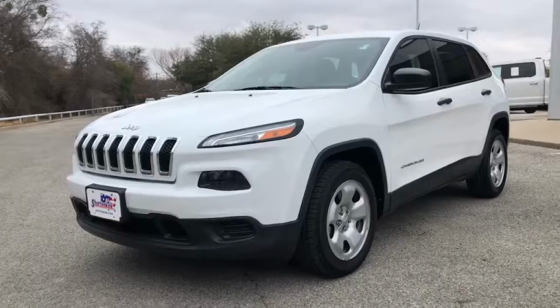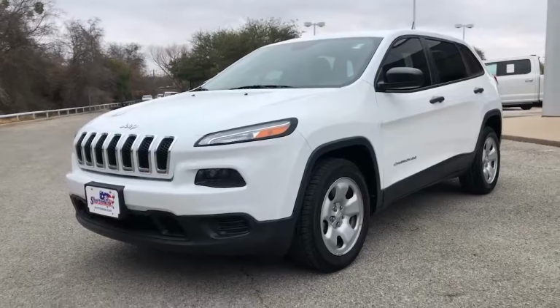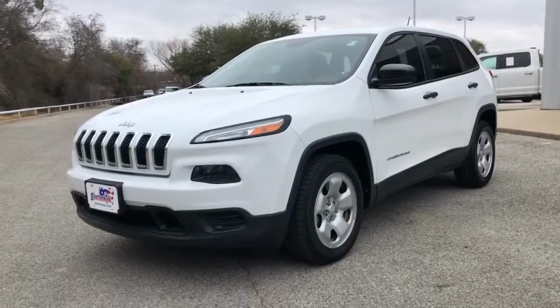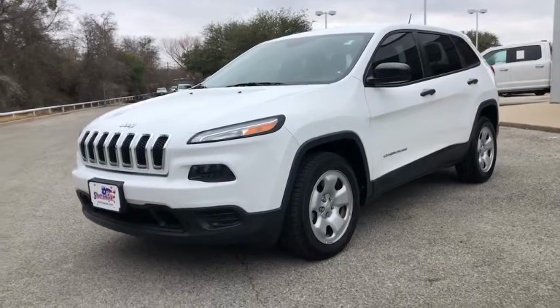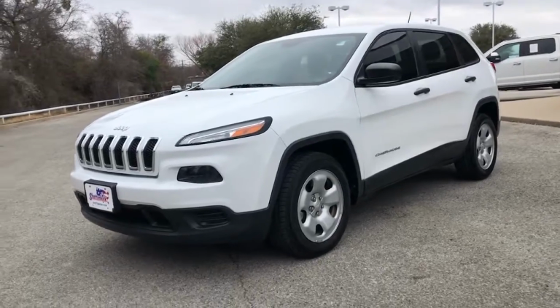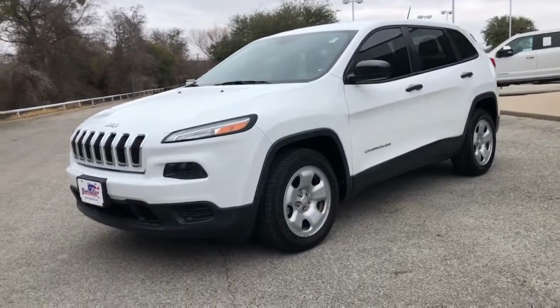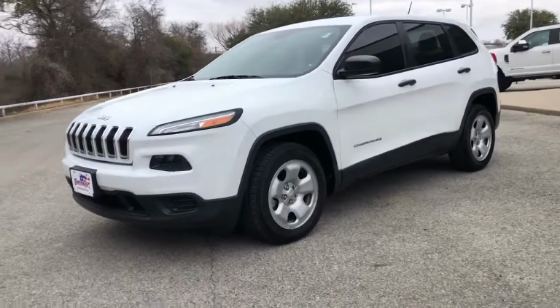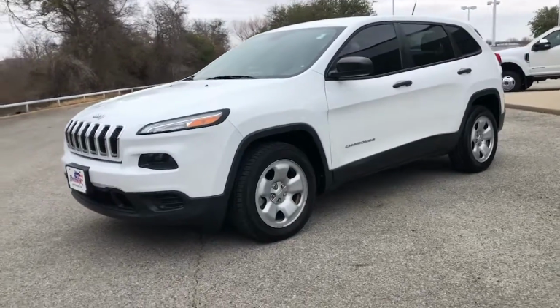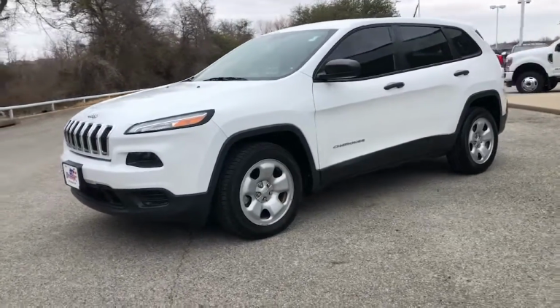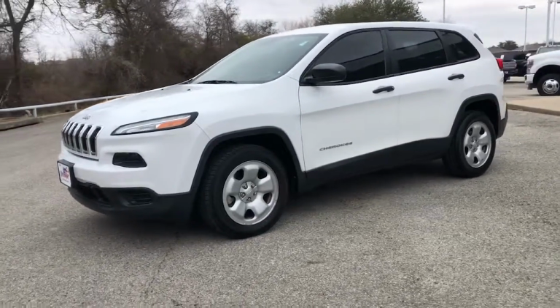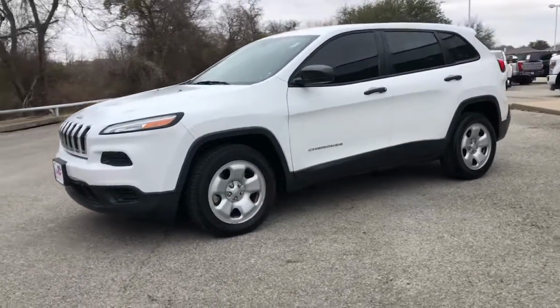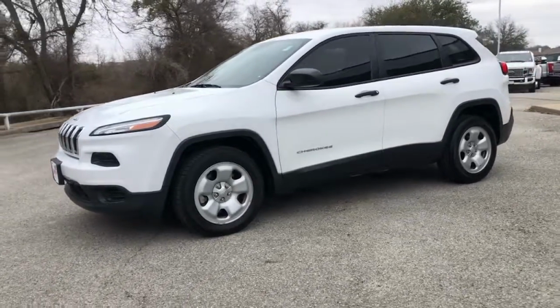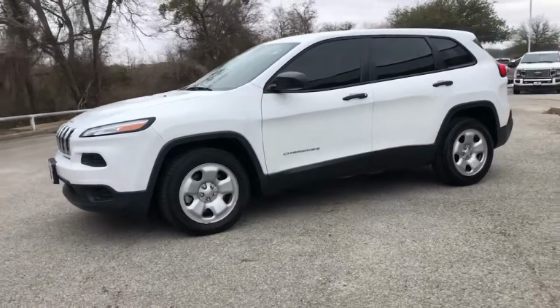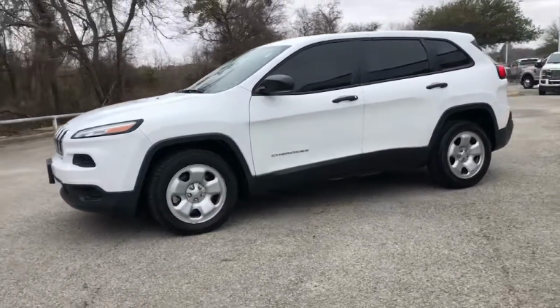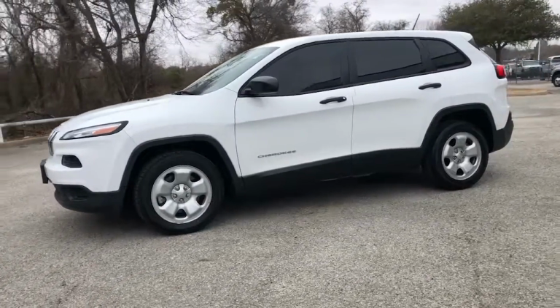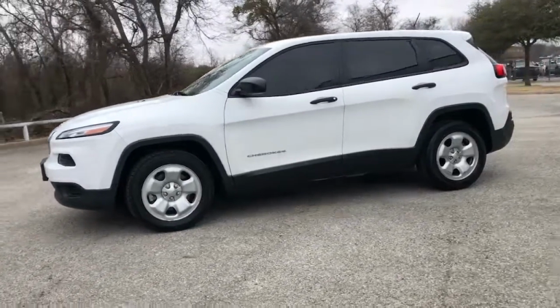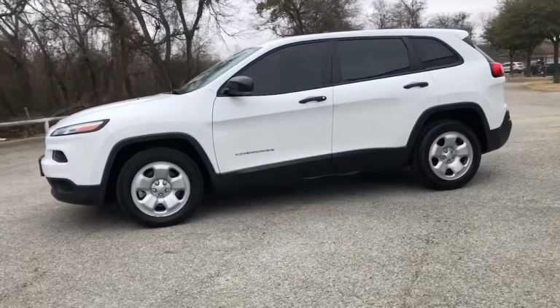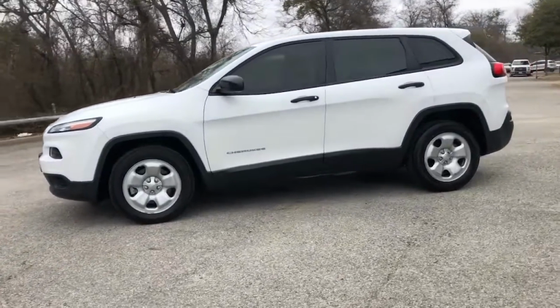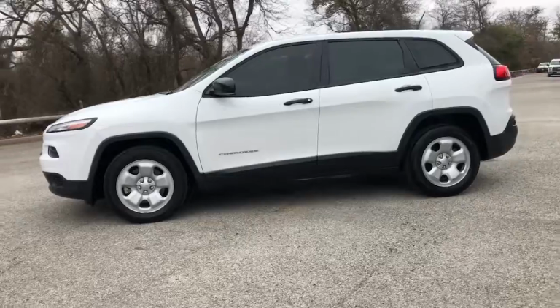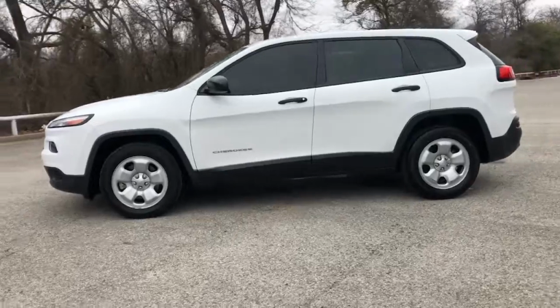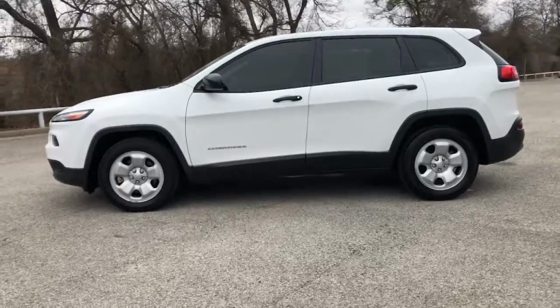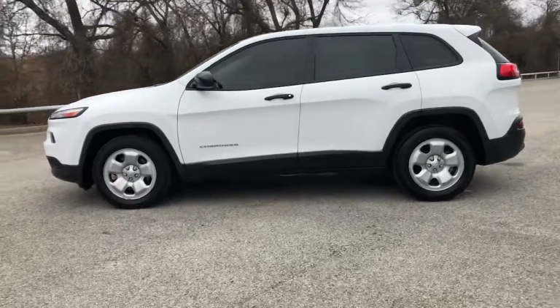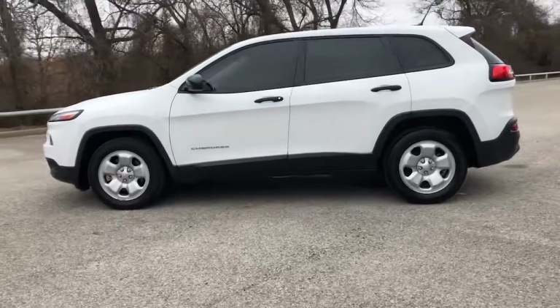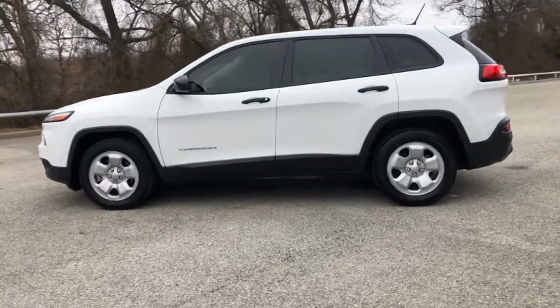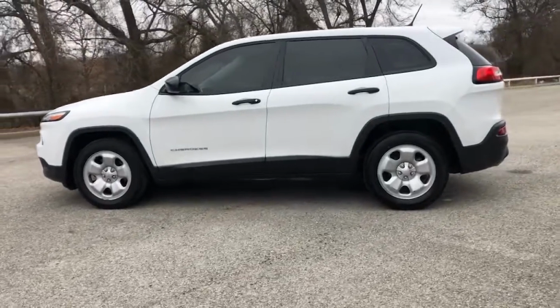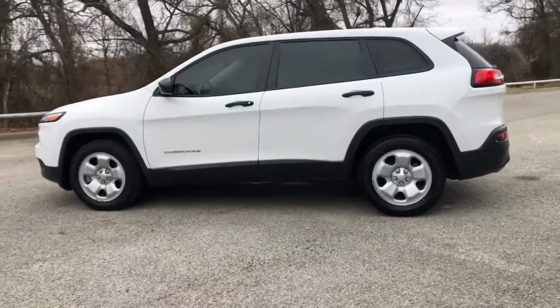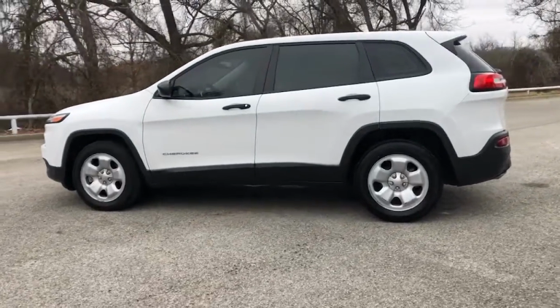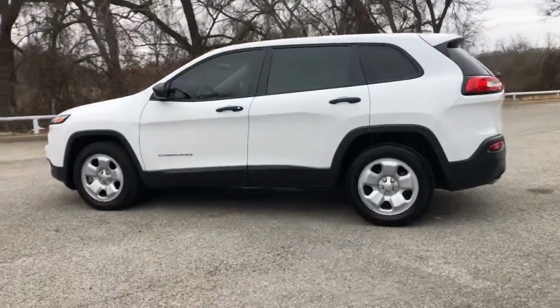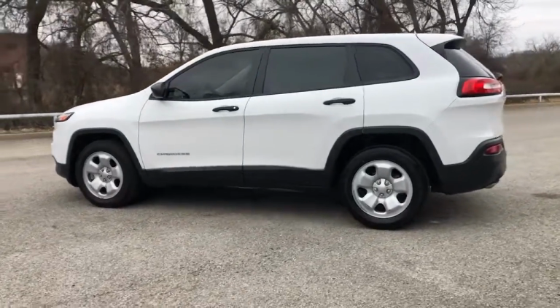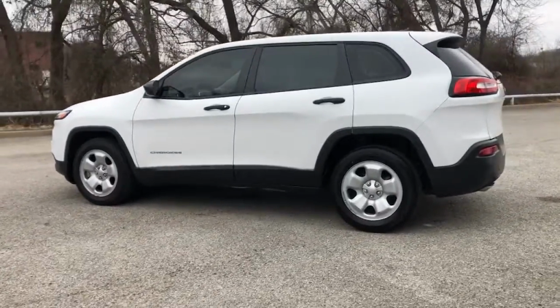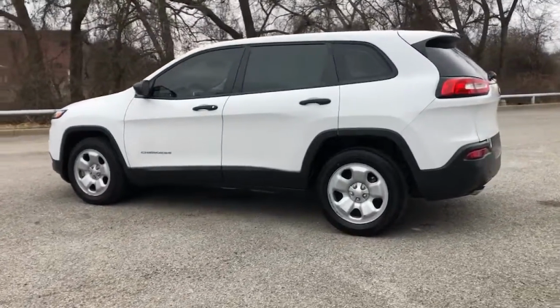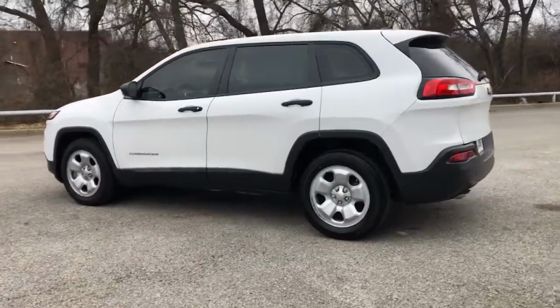Get into a car with value. 2014 Jeep Cherokee — the stylish midsize SUV with sleek lines,